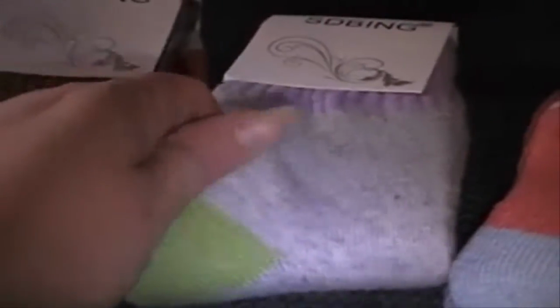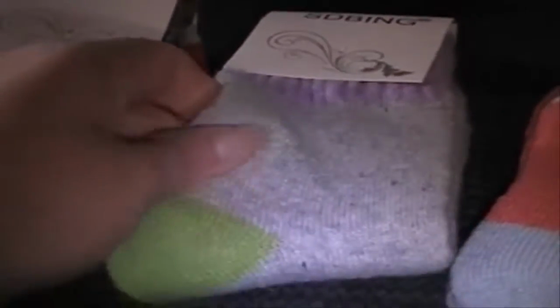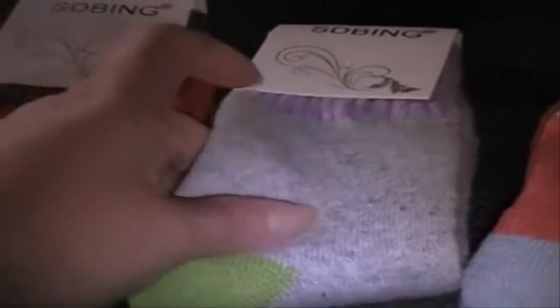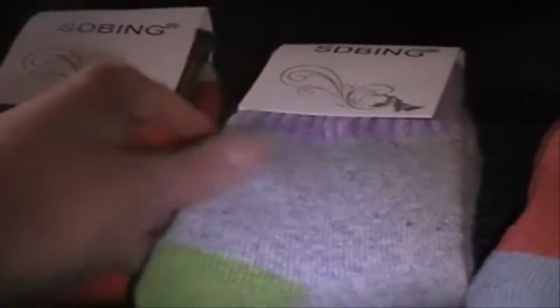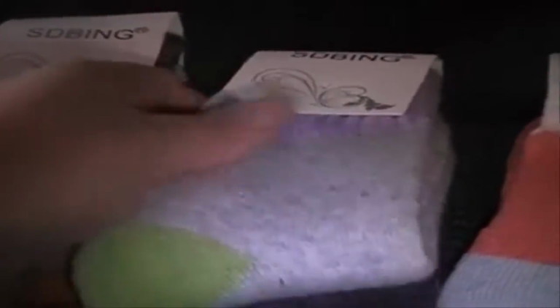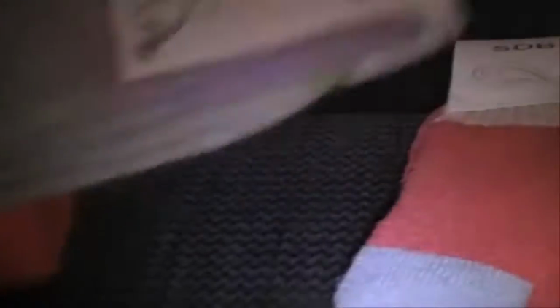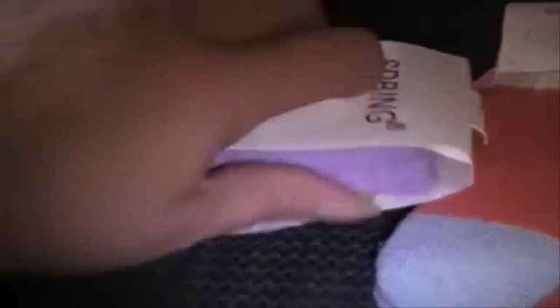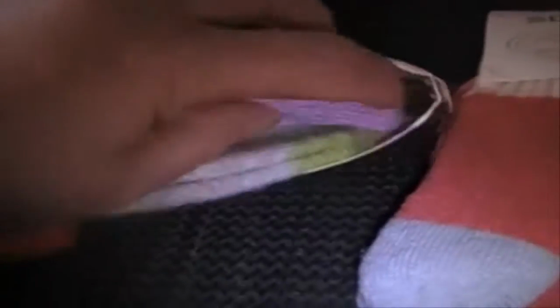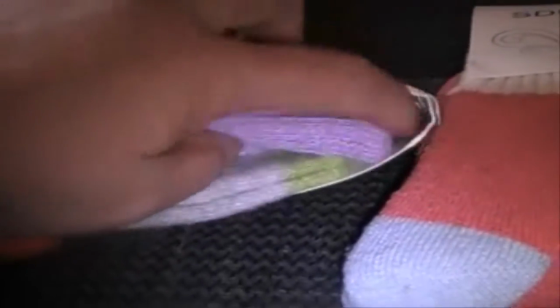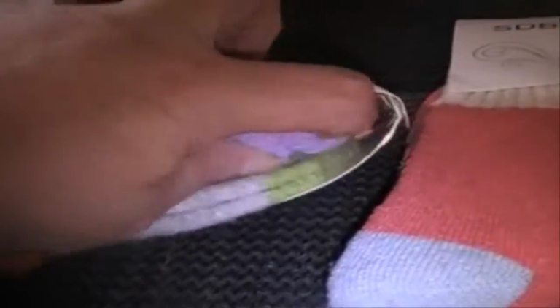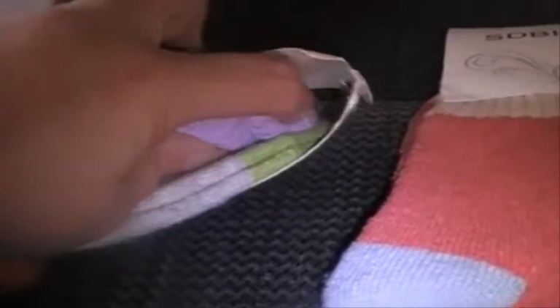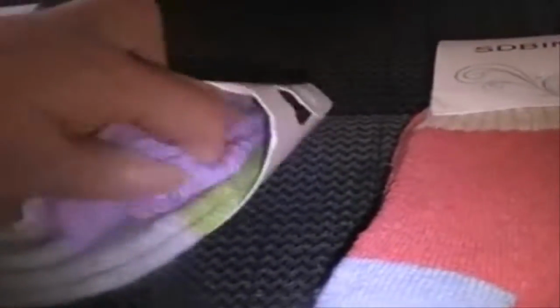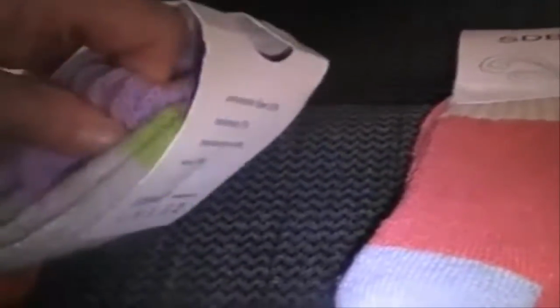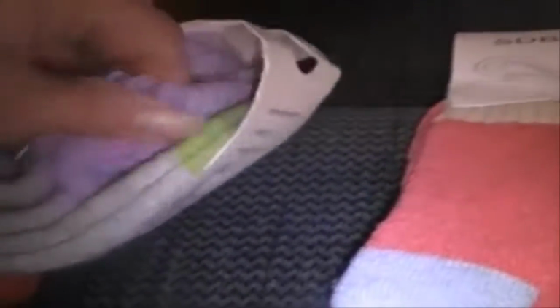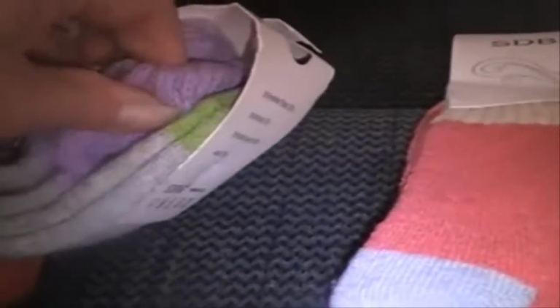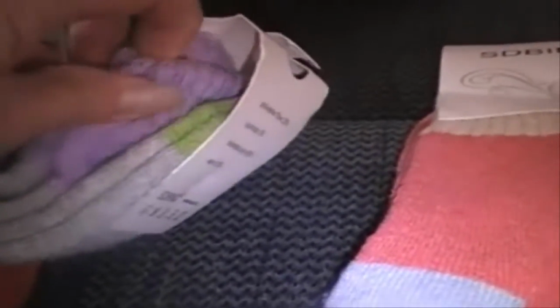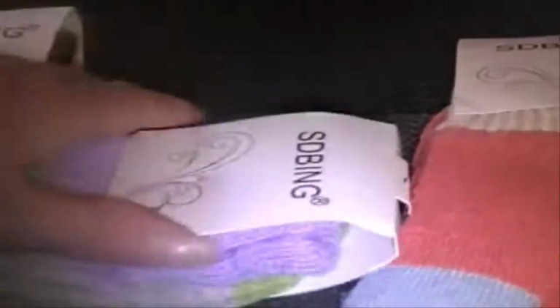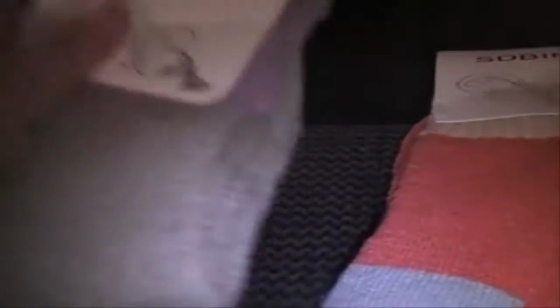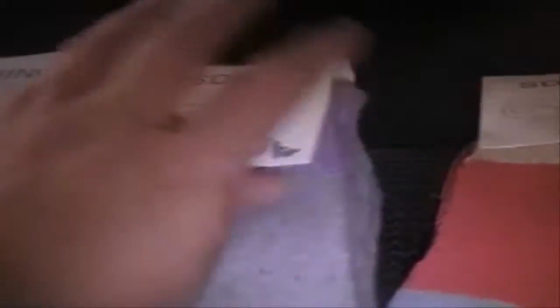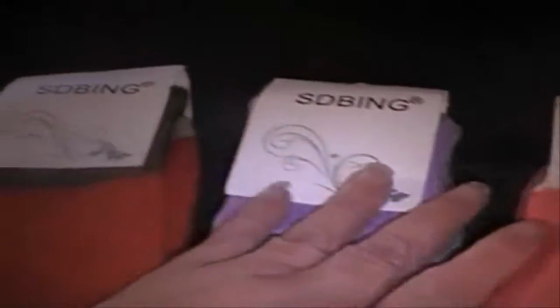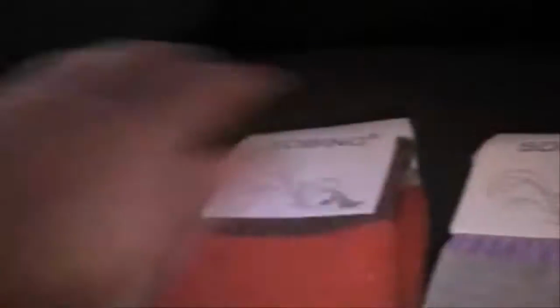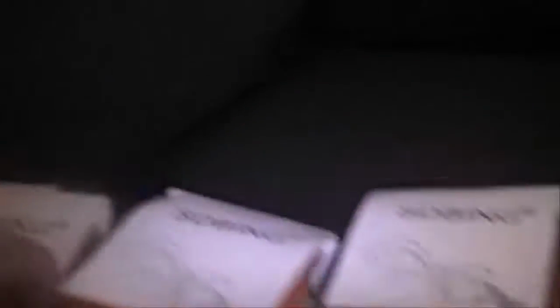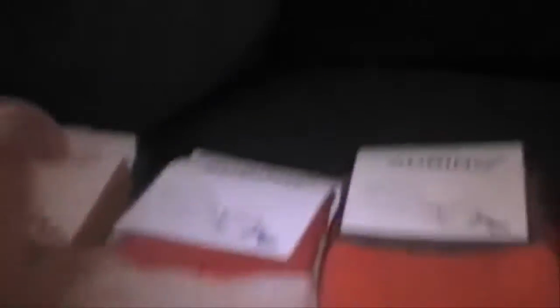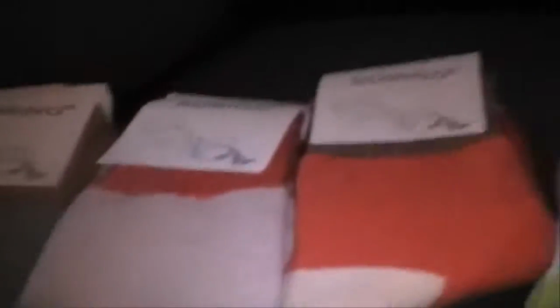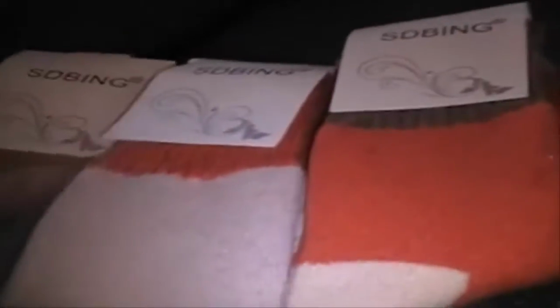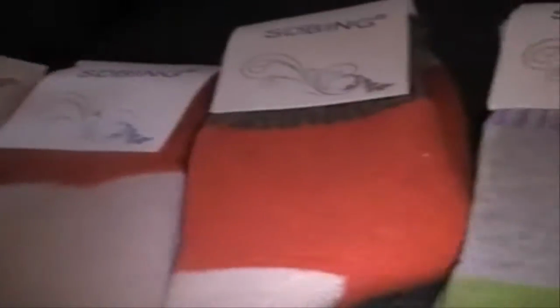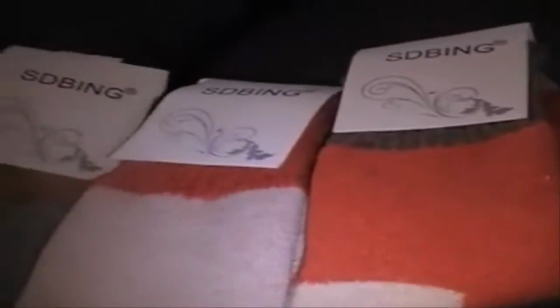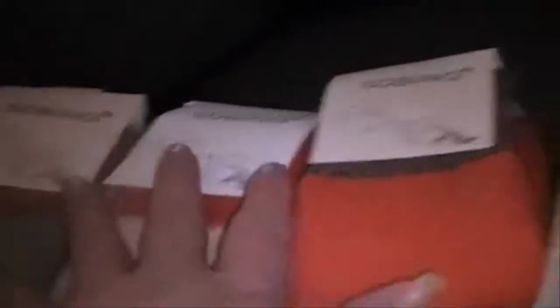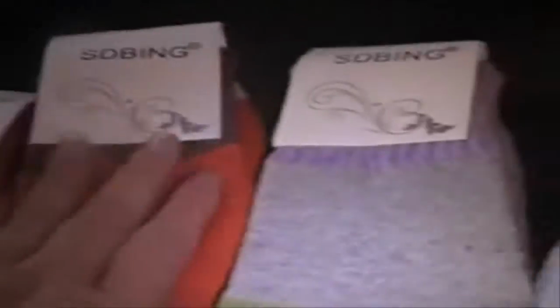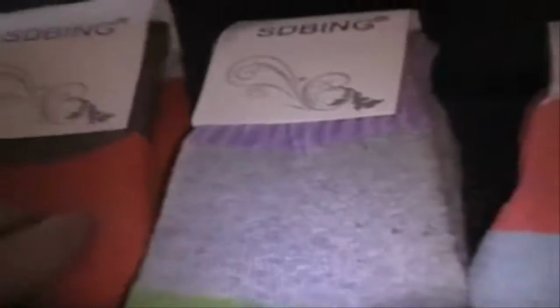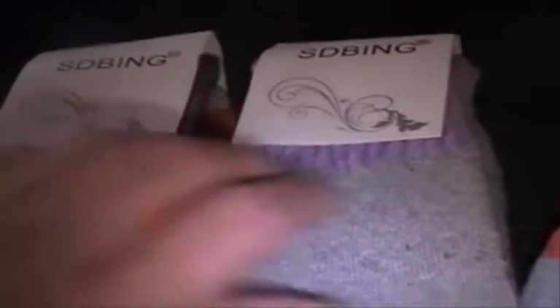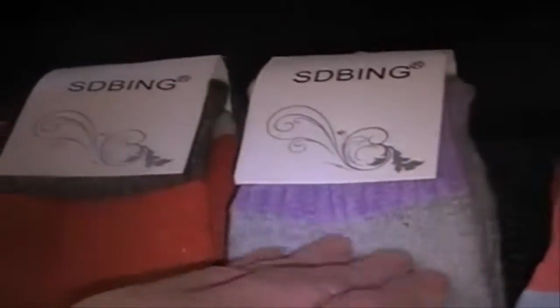These are heavier socks — not summer wear — and they're a little scratchy, but they don't feel scratchy on. I'm wearing a pair right now, though I'm not going to show you because I got them dirty. They're really pretty.